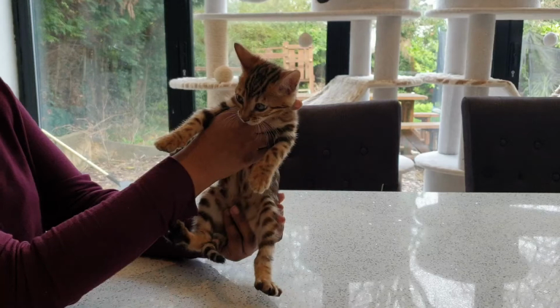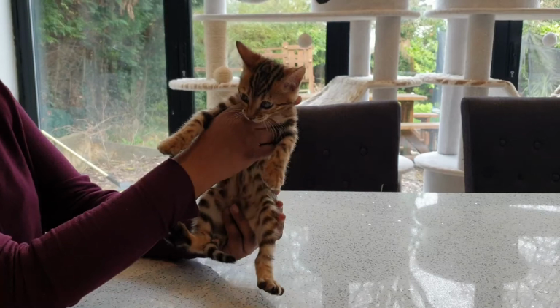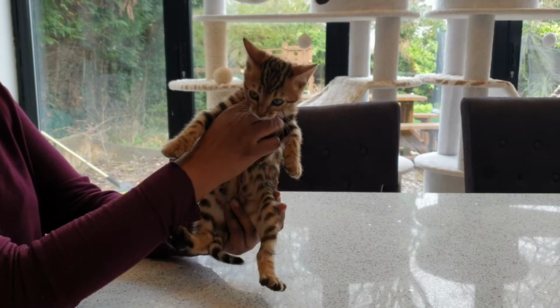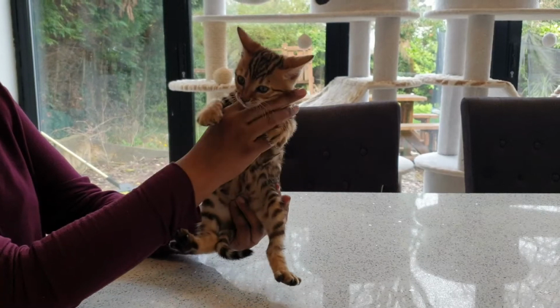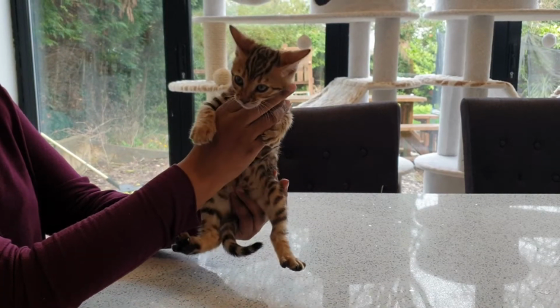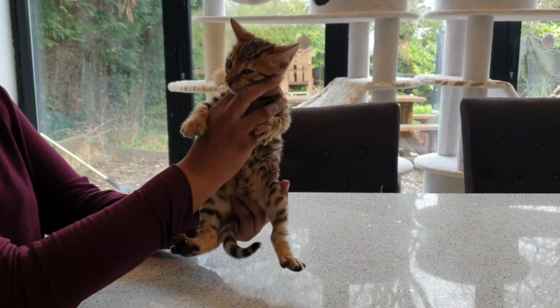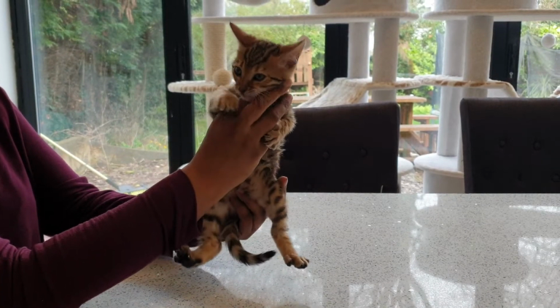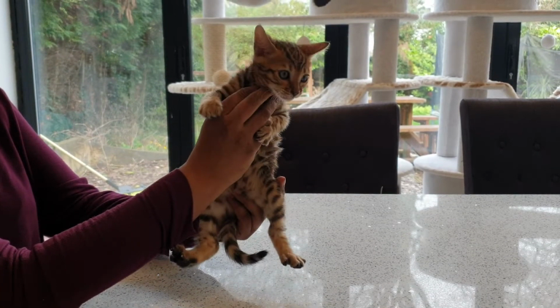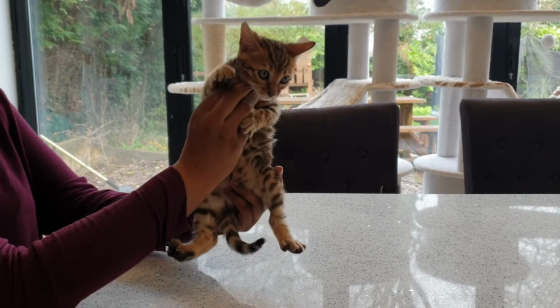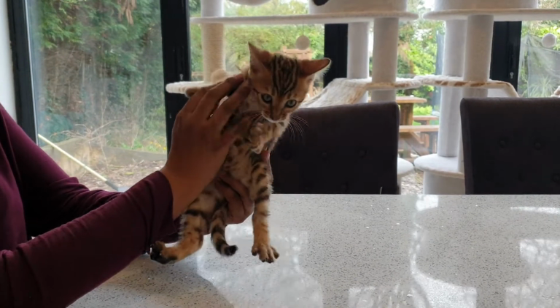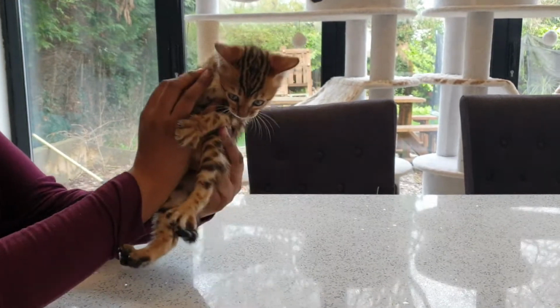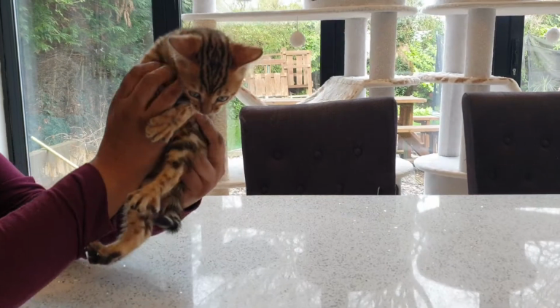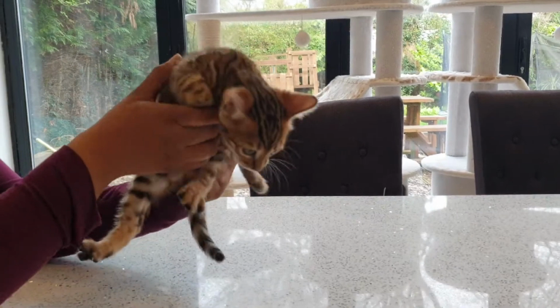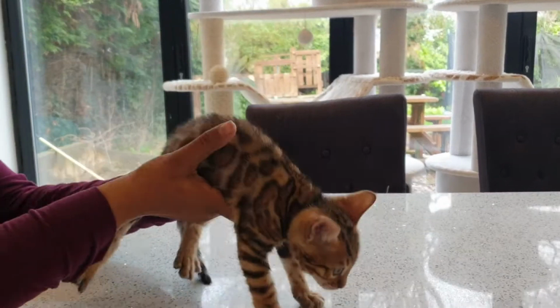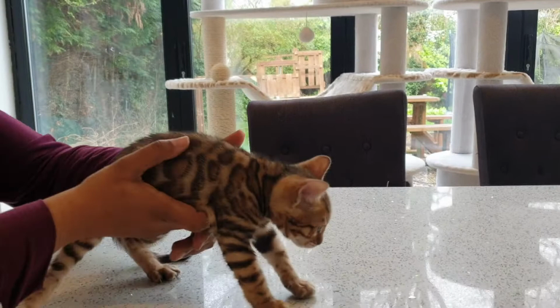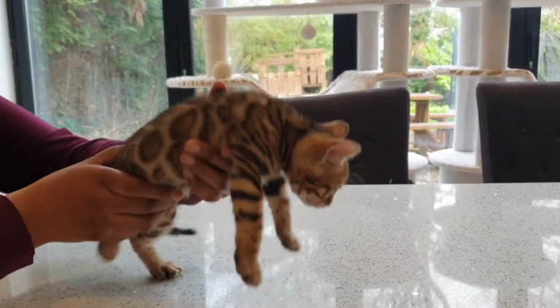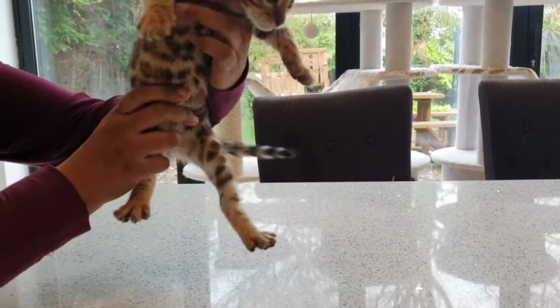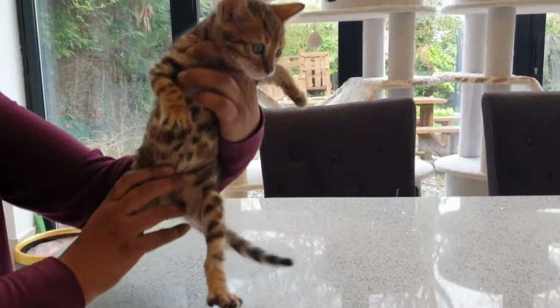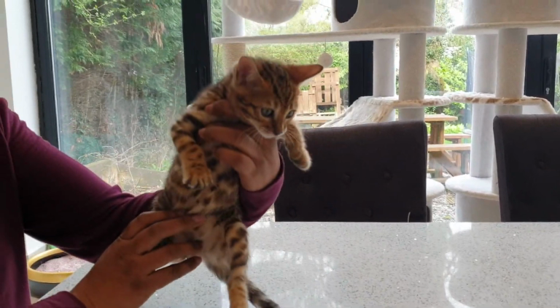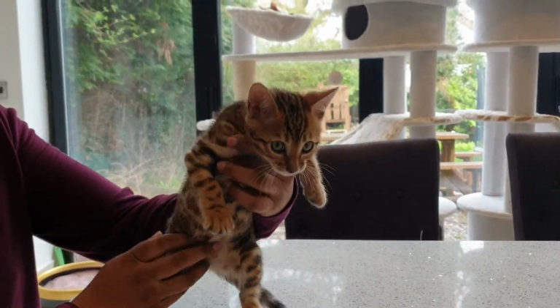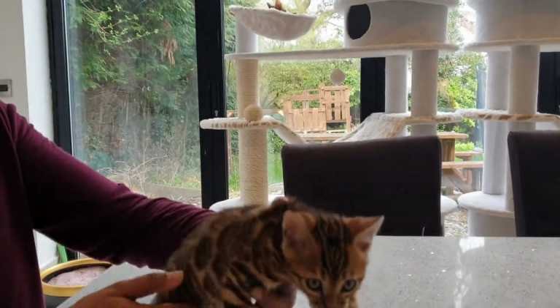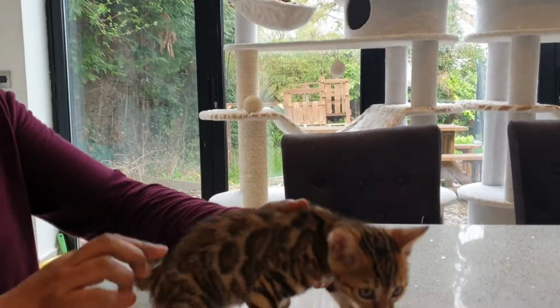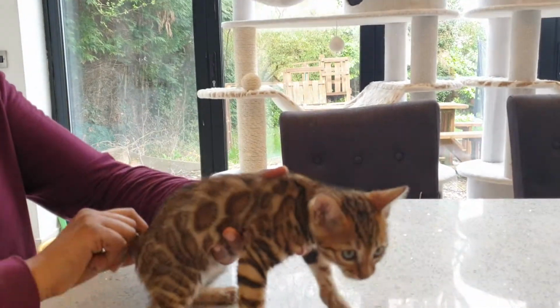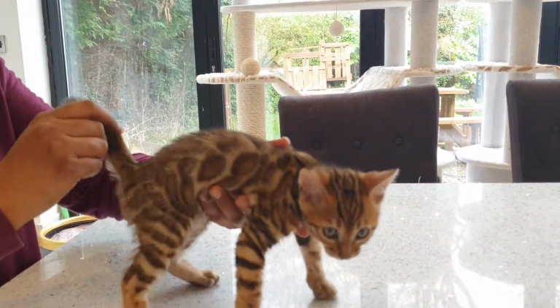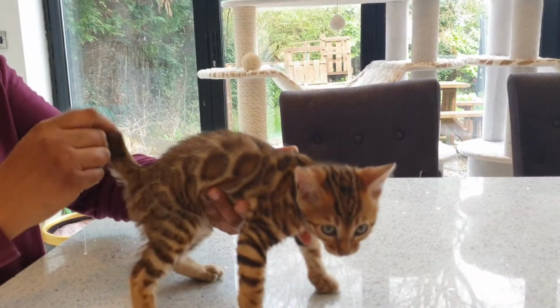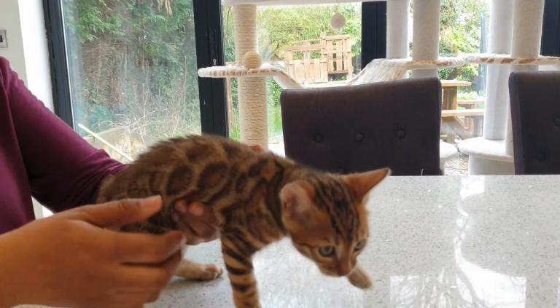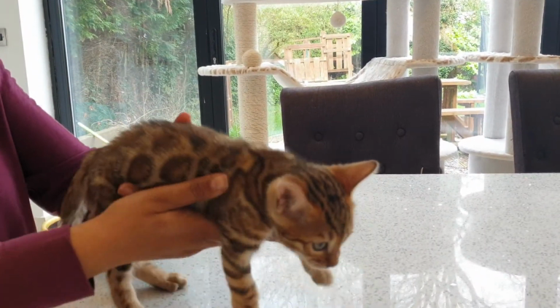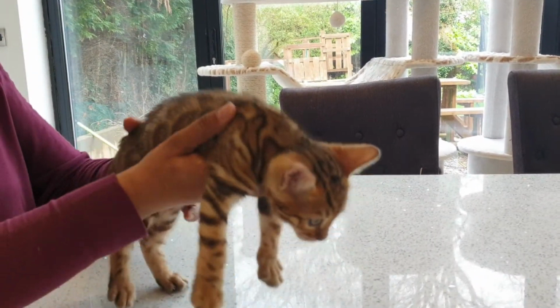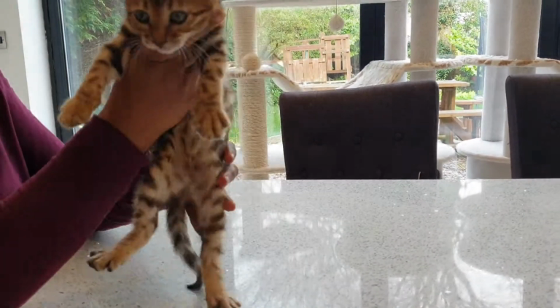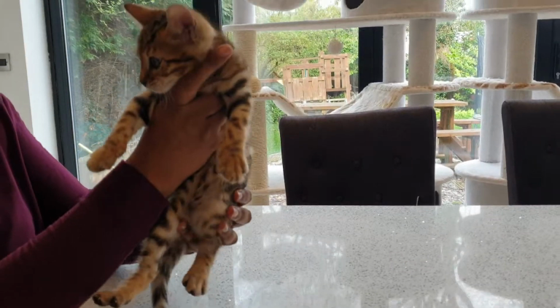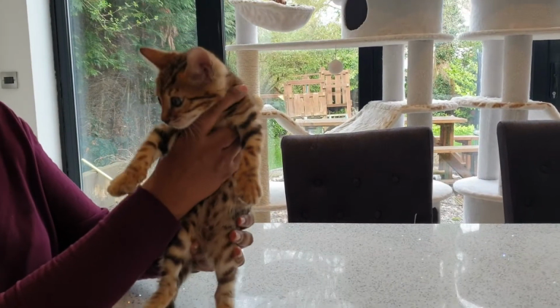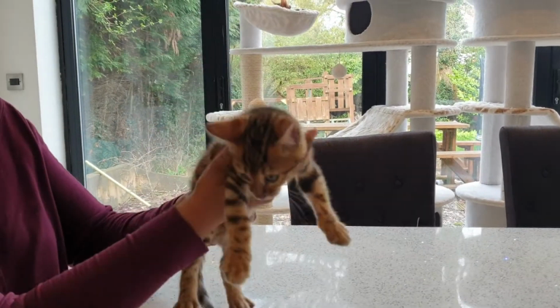This is Sari's kitten. There's only one in the litter. She is gorgeous. She's going to show you her tummy. She's got a nice thick tail, very, very pretty face.